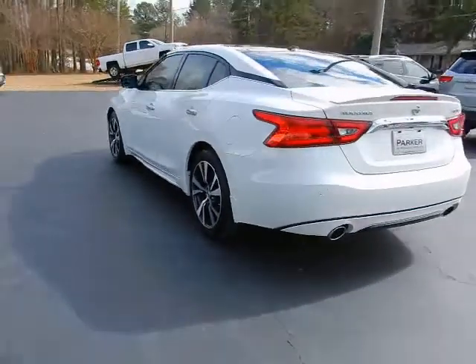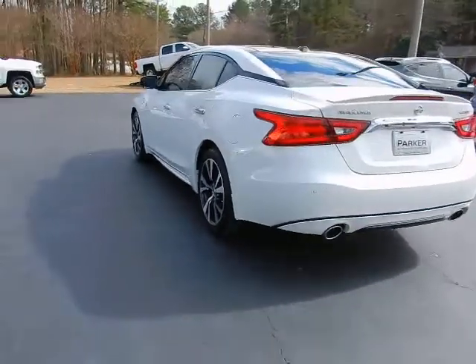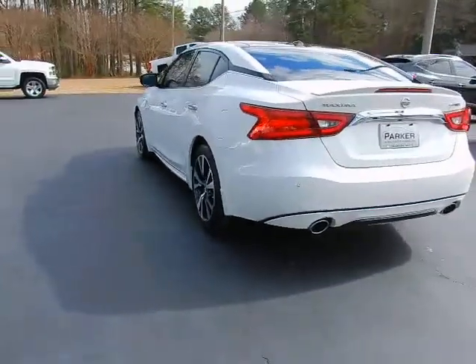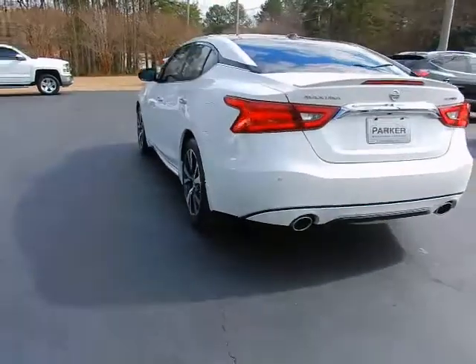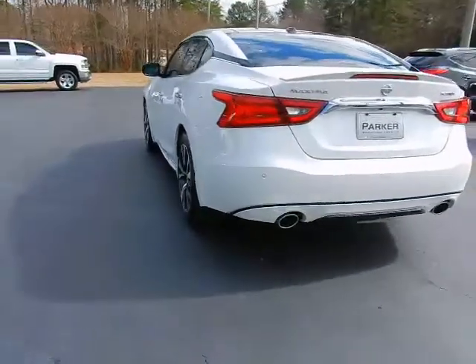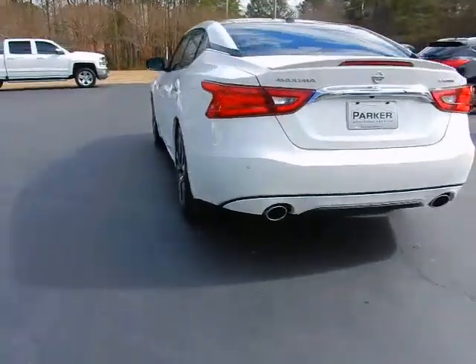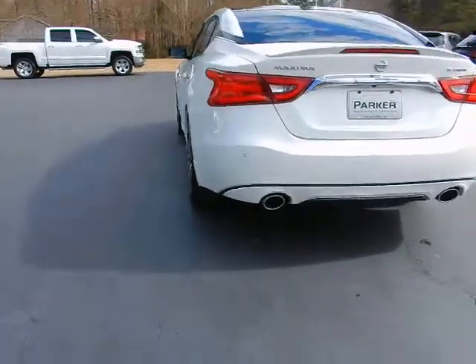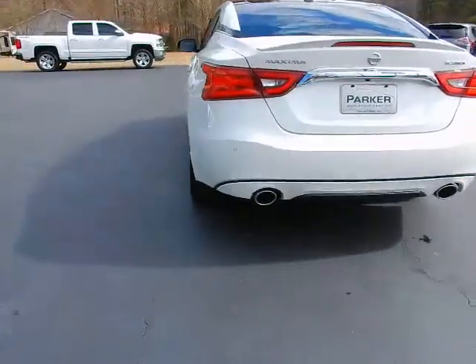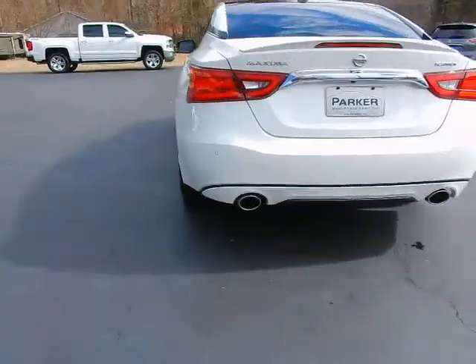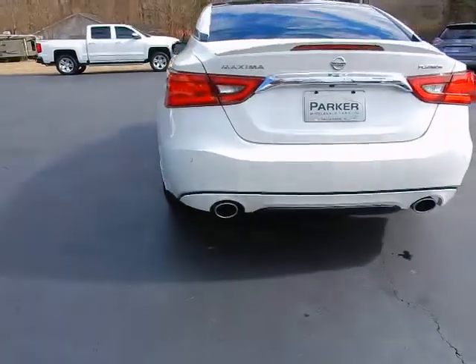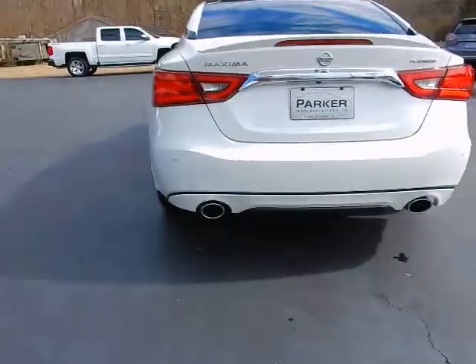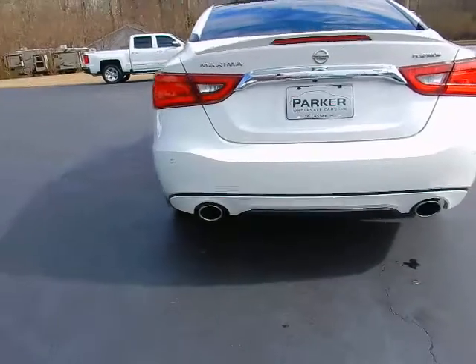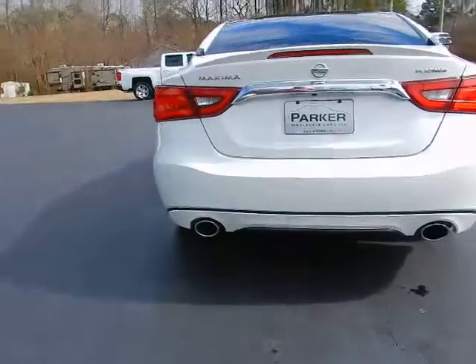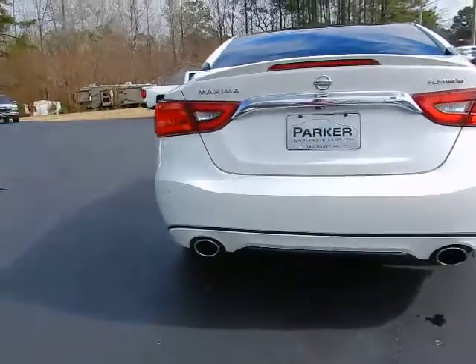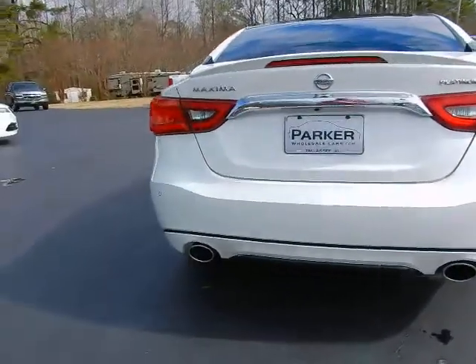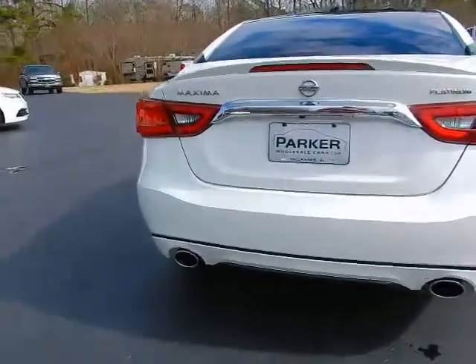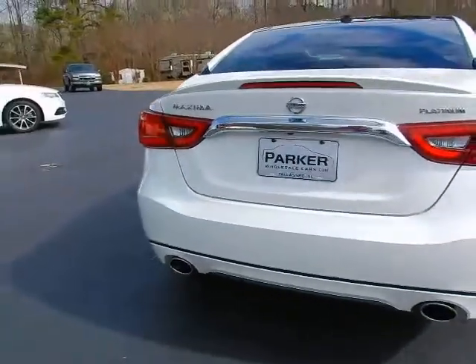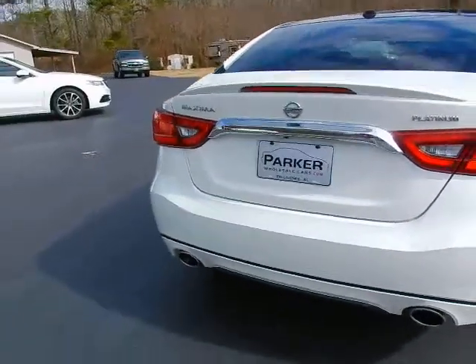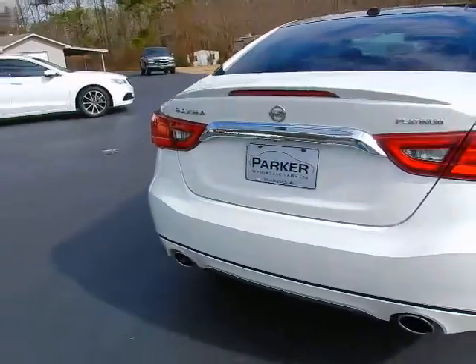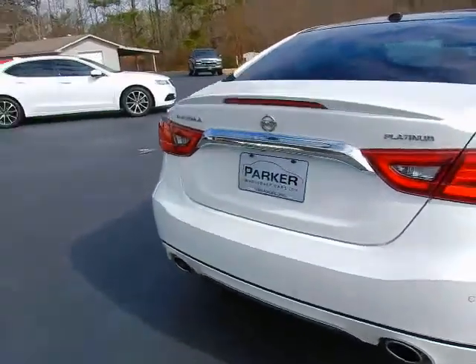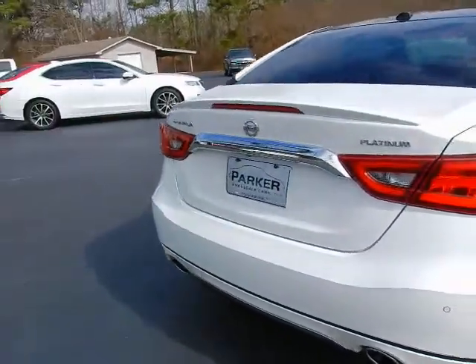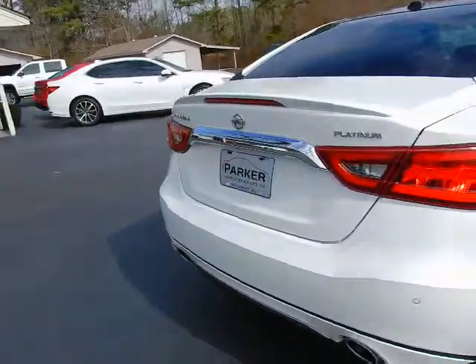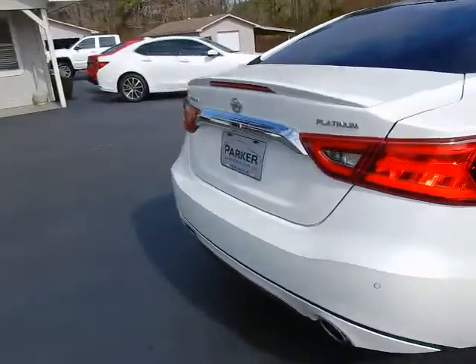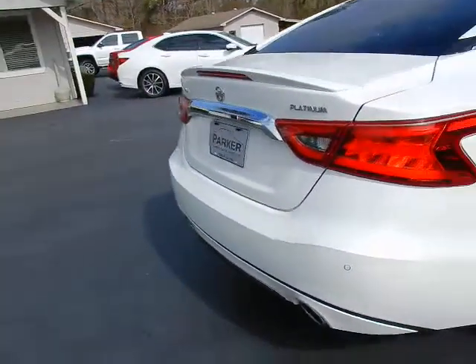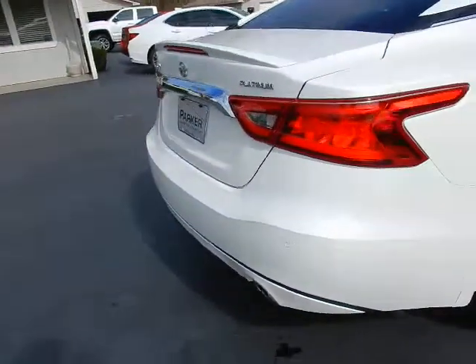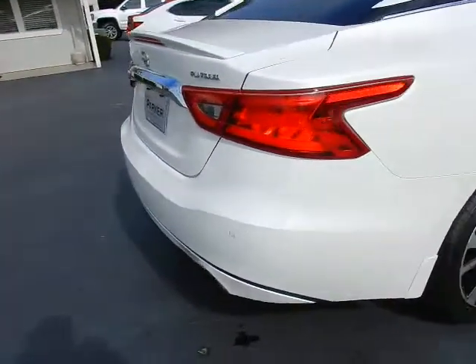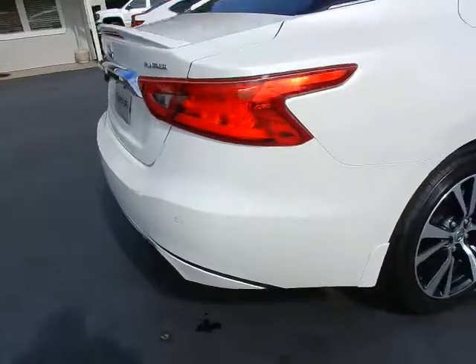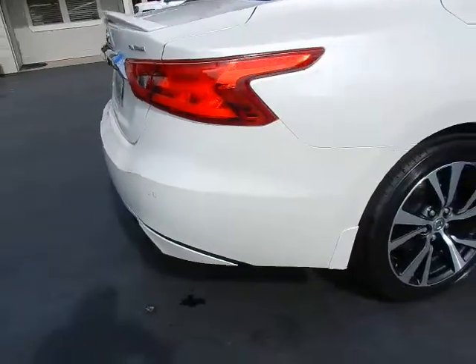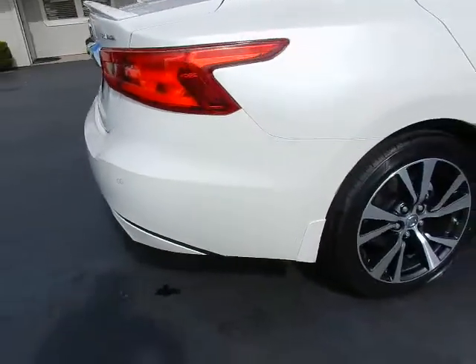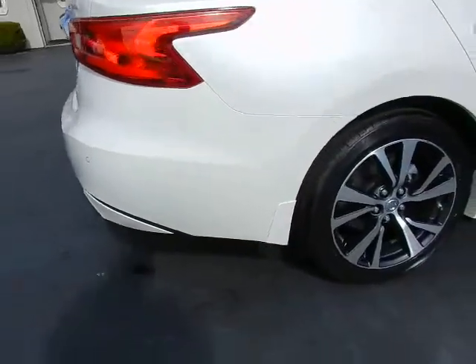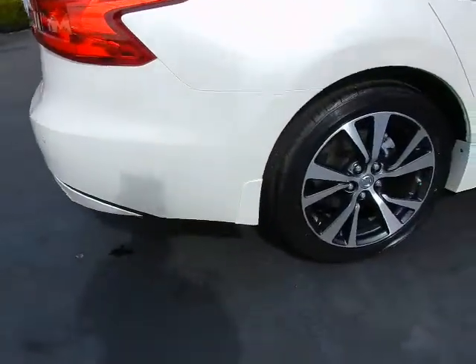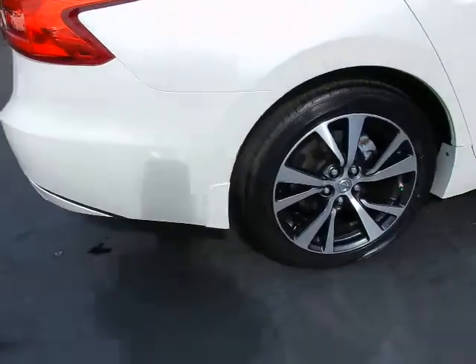Around back, dual exhaust, rear park assist sensors, backup camera, rear spoiler, and 18-inch alloy wheels.